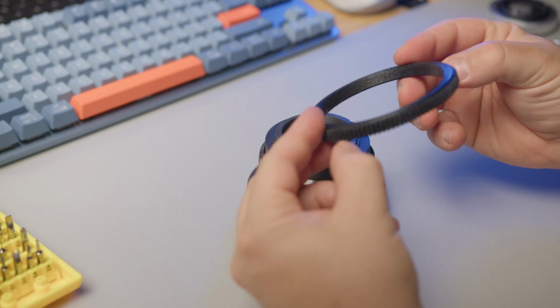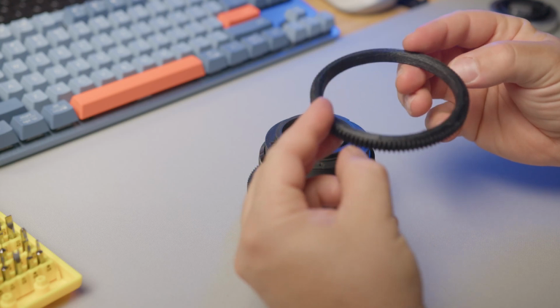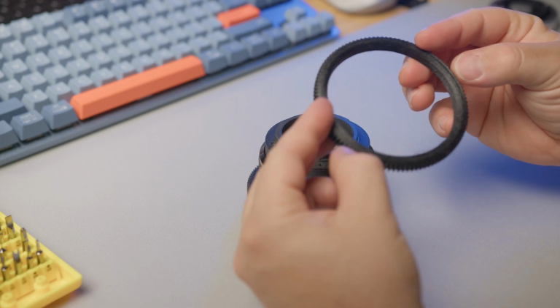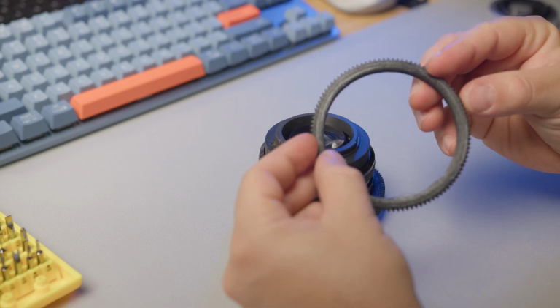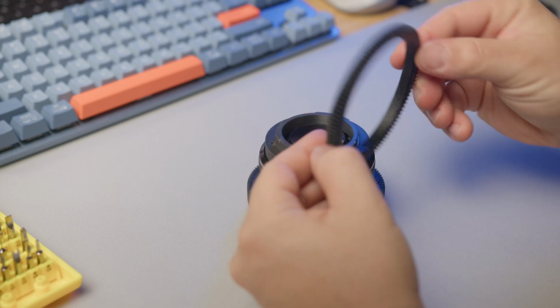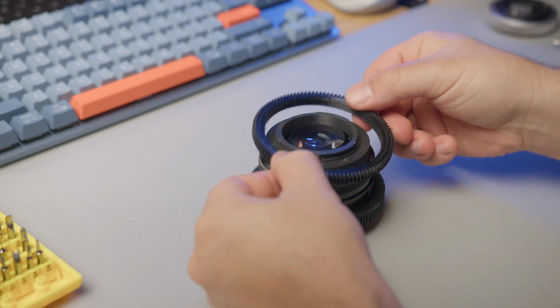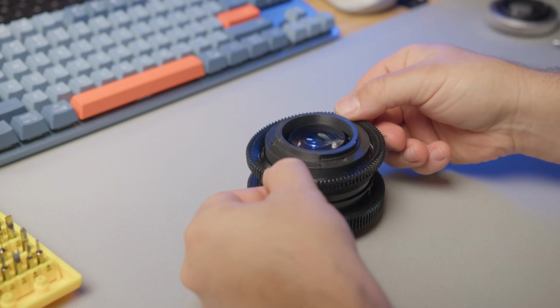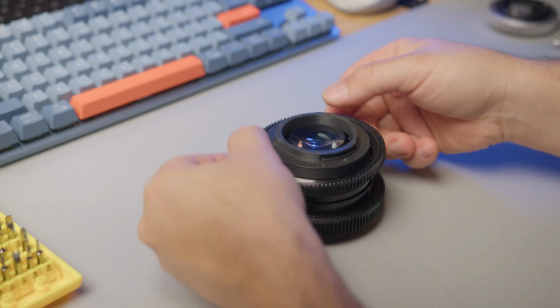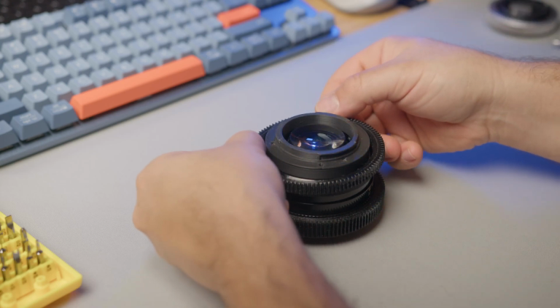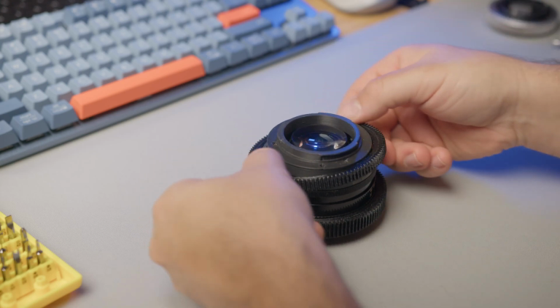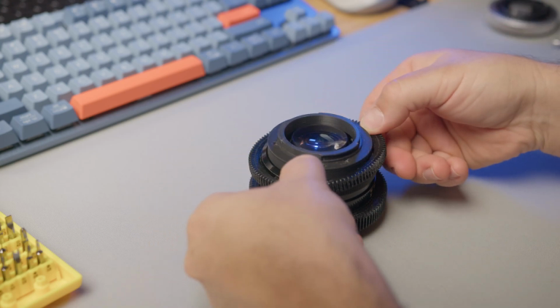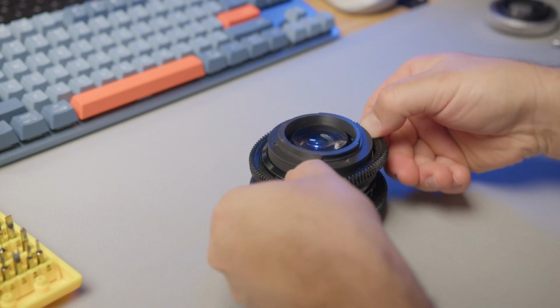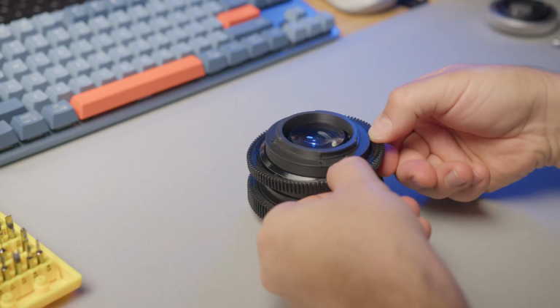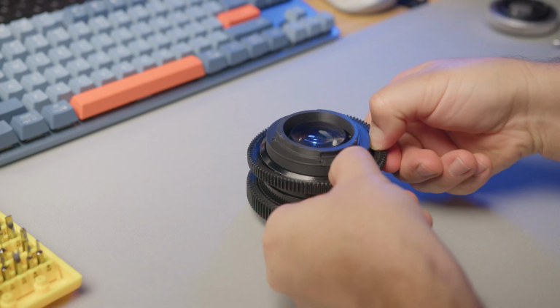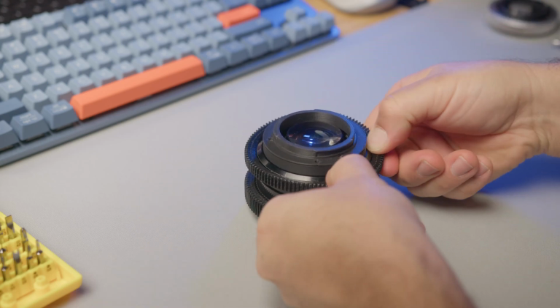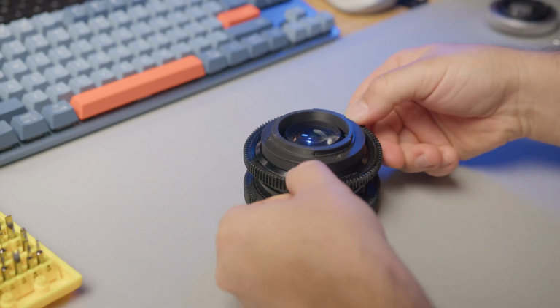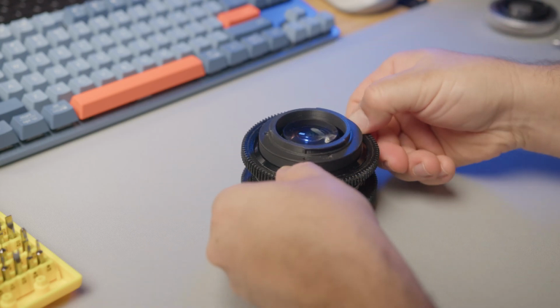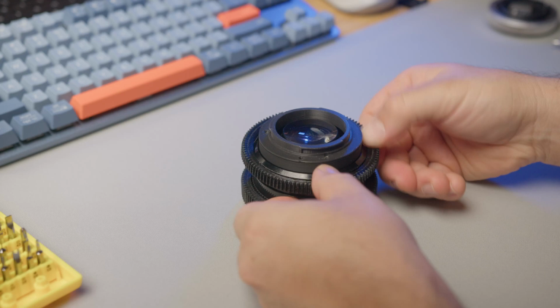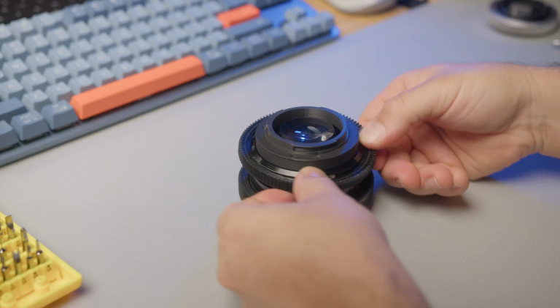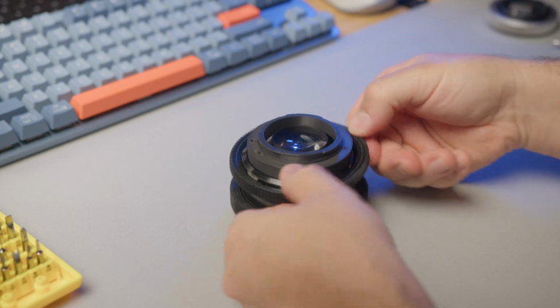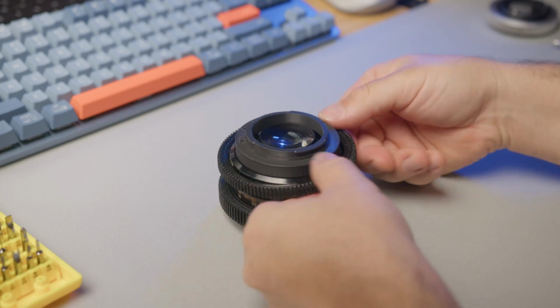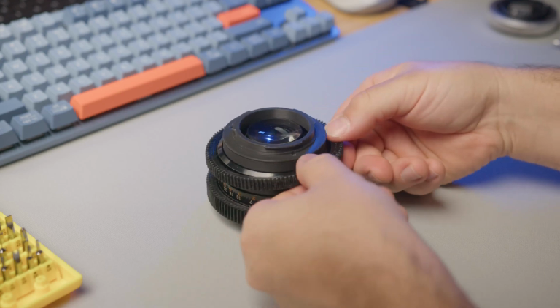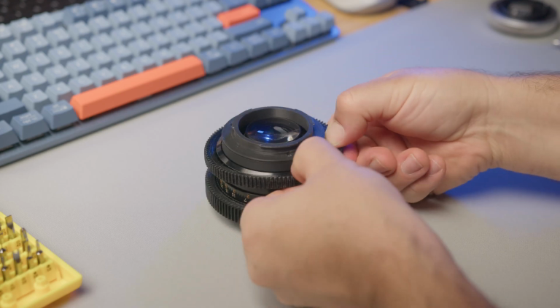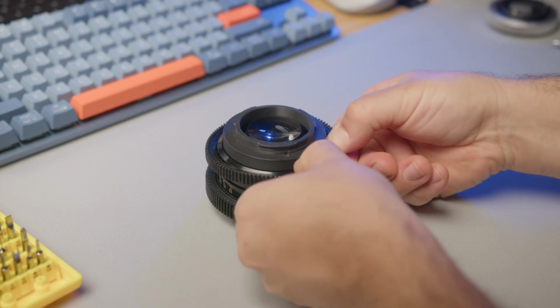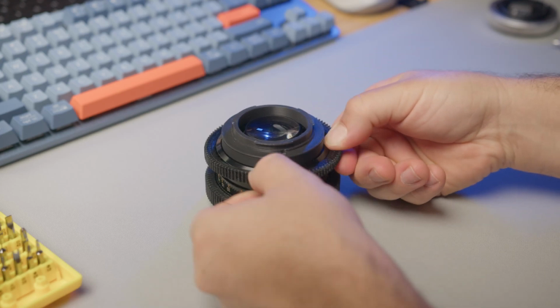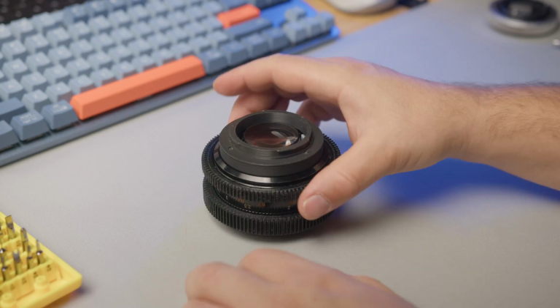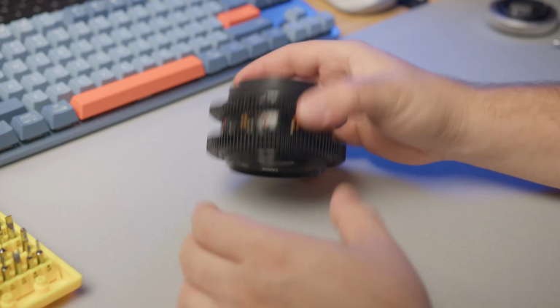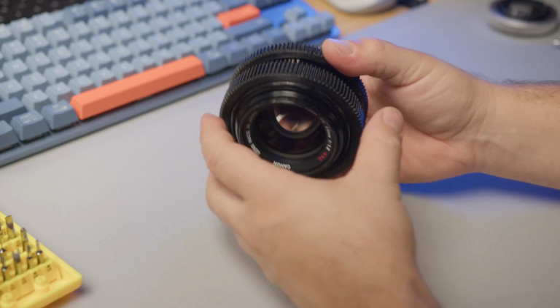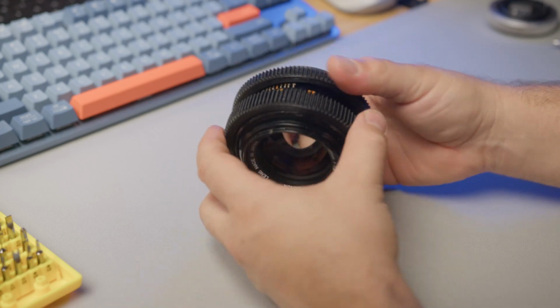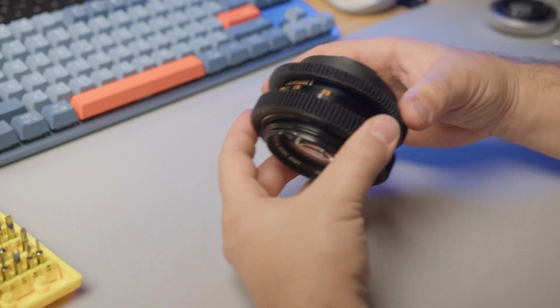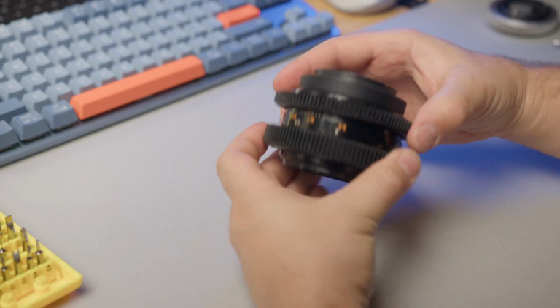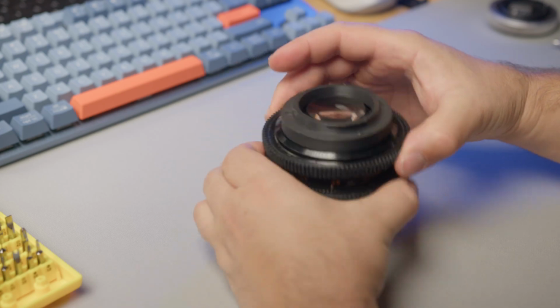Be mindful that we did not de-click the iris. For videographers, that will require an extra step — I'll link a video below to show how to do that.